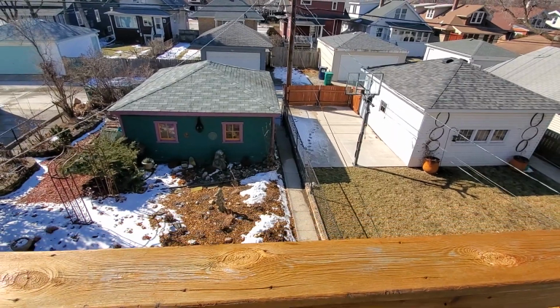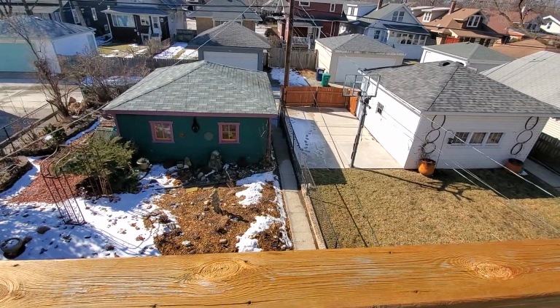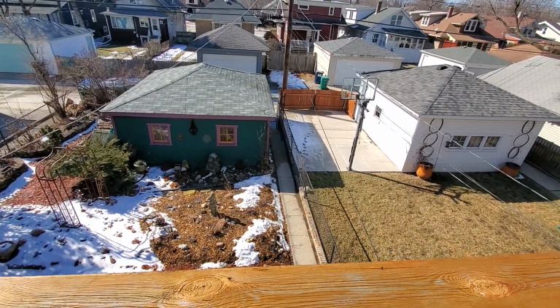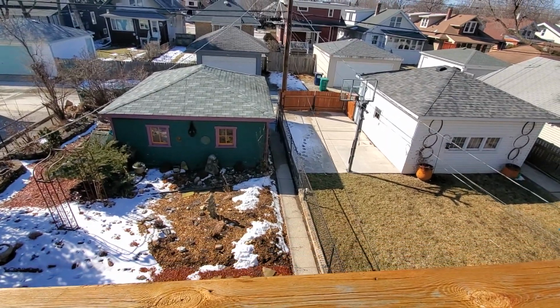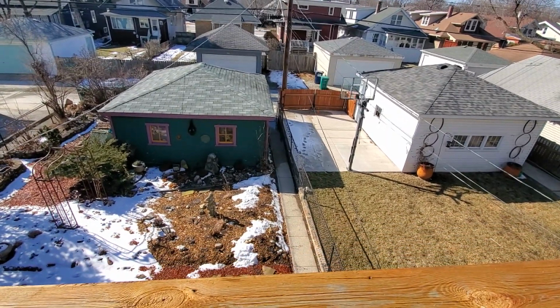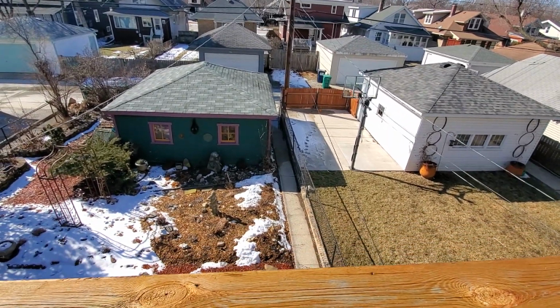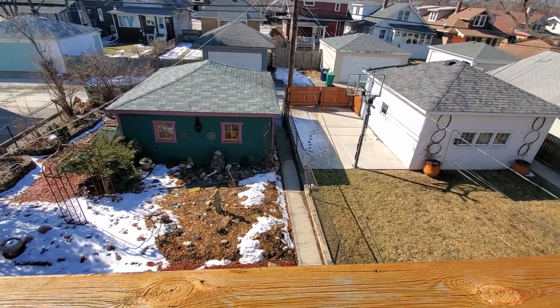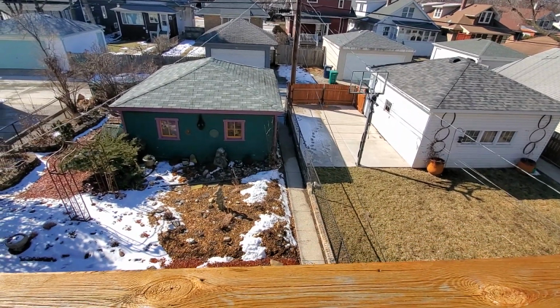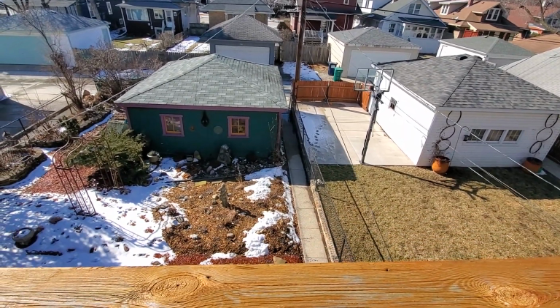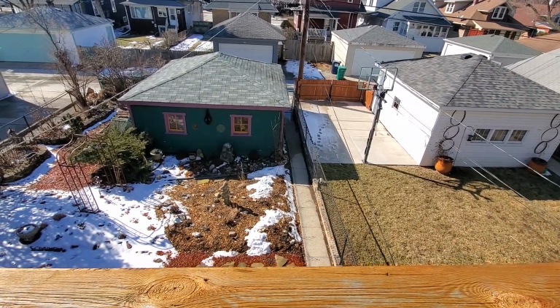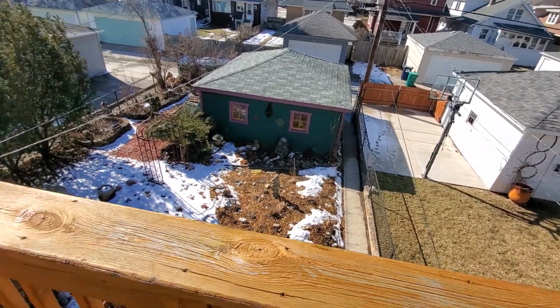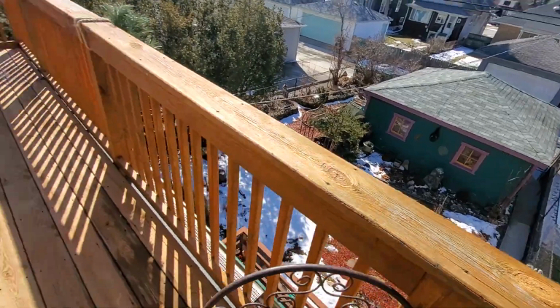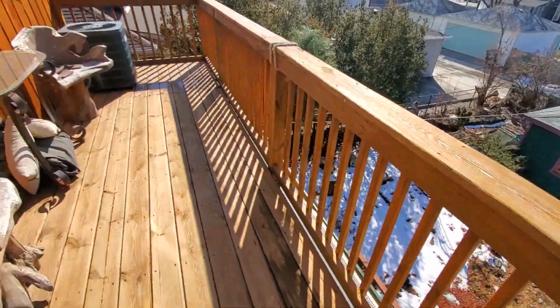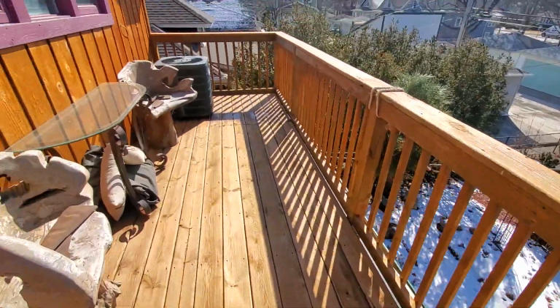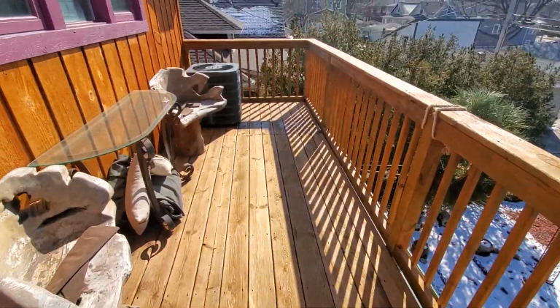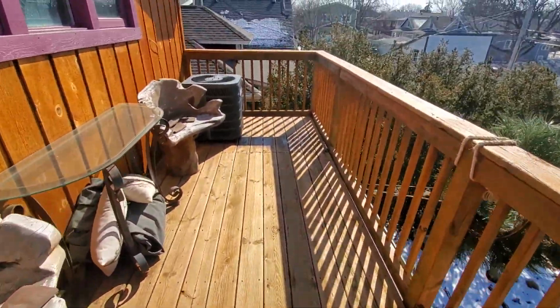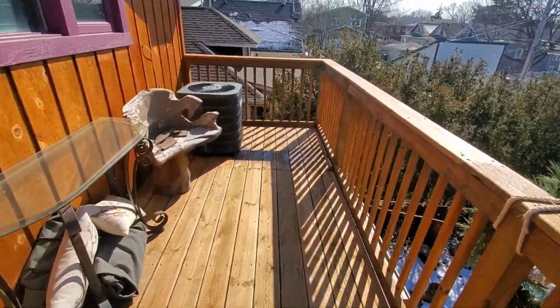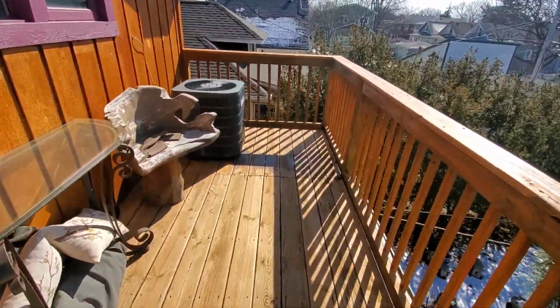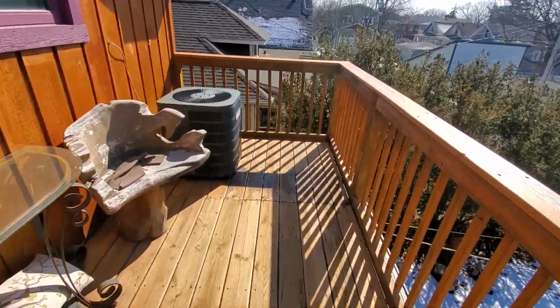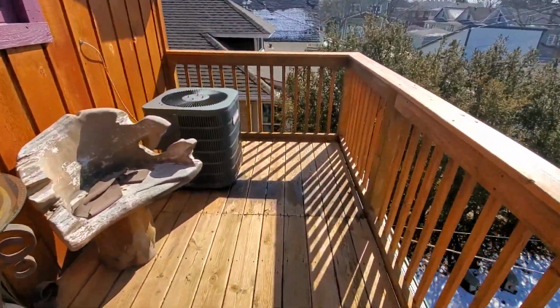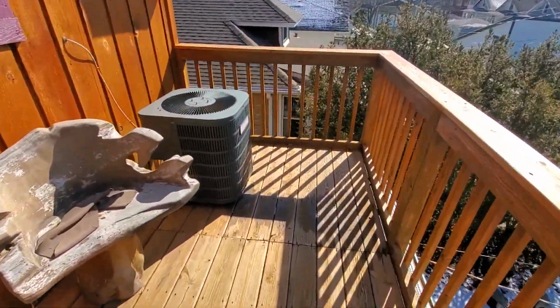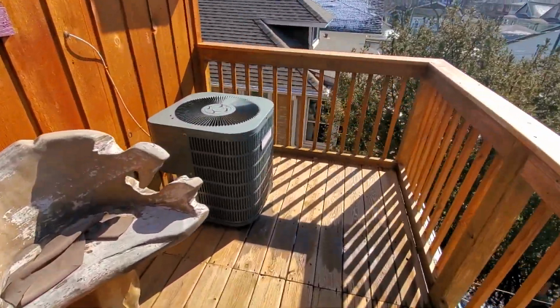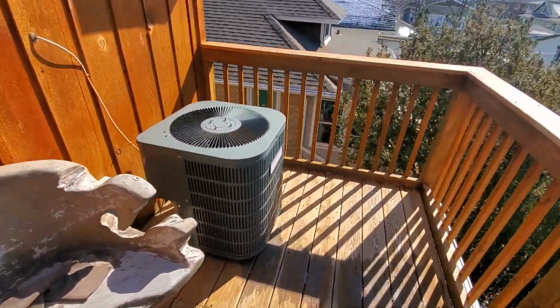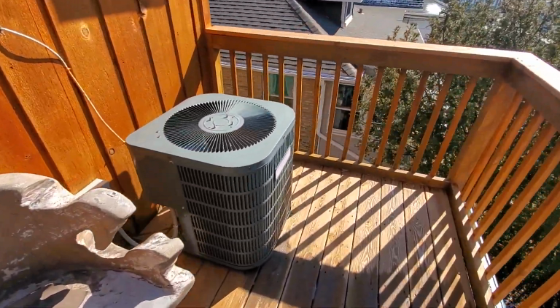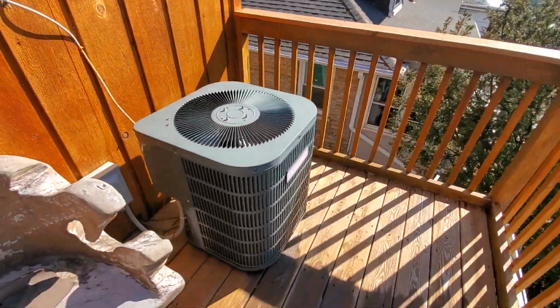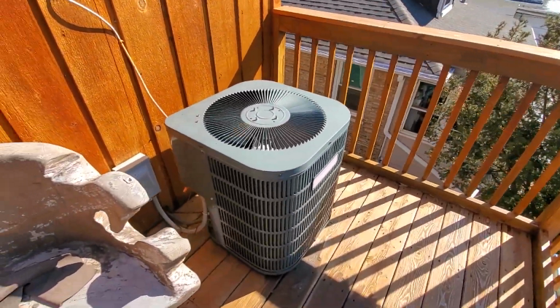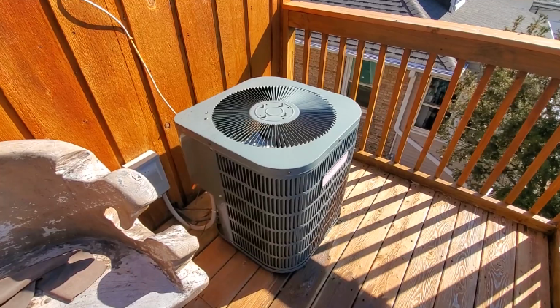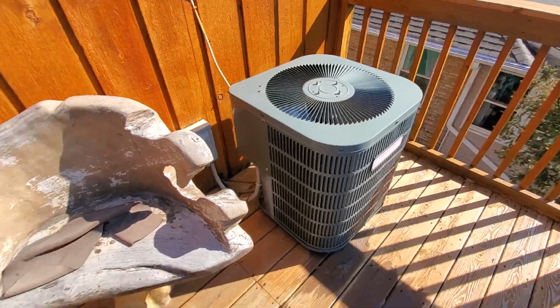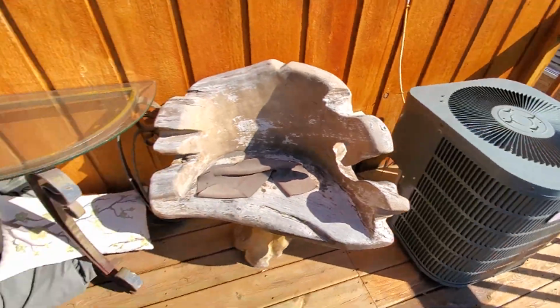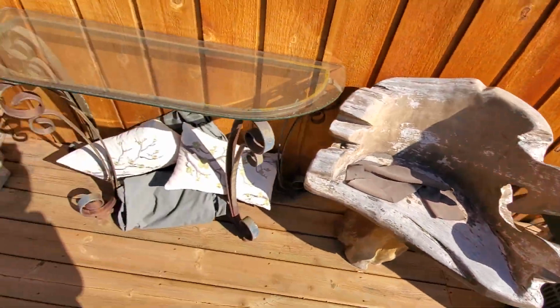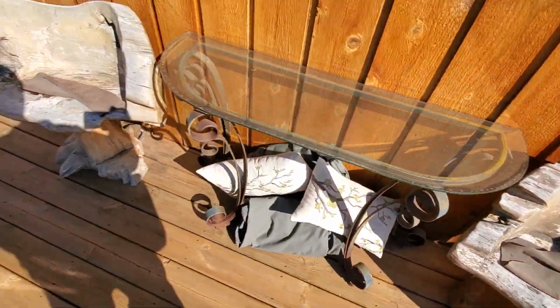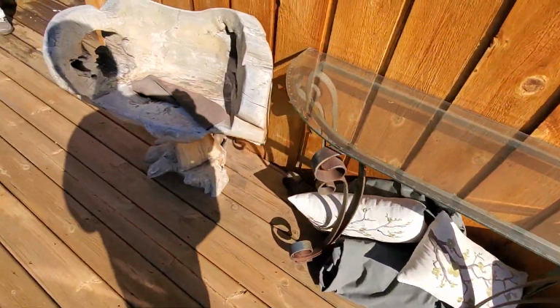Hi guys, Aaron here. We're up on the balcony on the second level. The AC unit sits right here in the corner. Nothing really special about this other than we've got to get the unit up here.